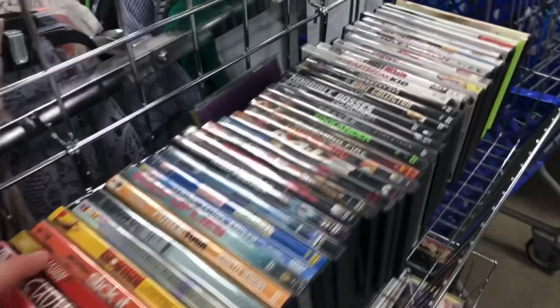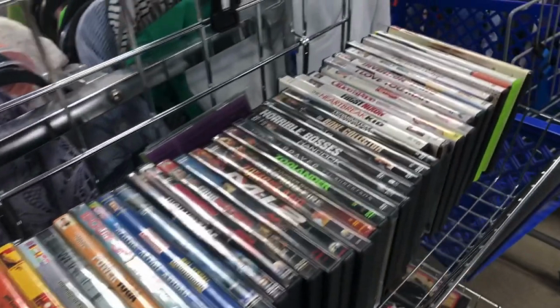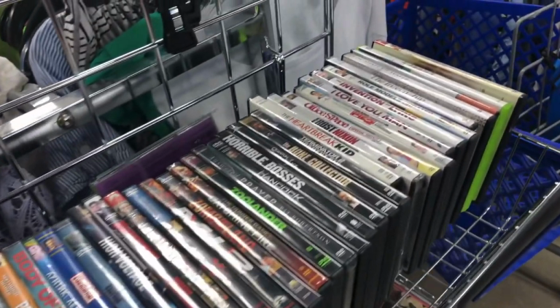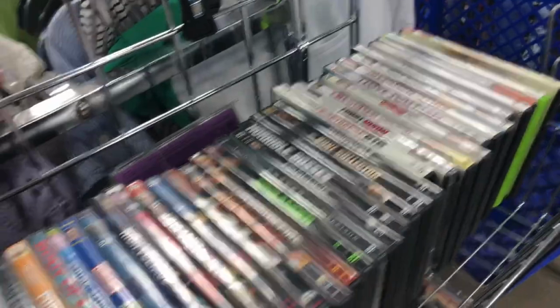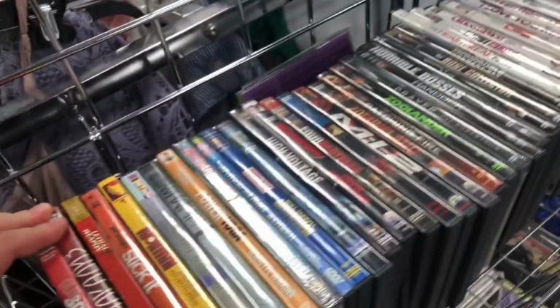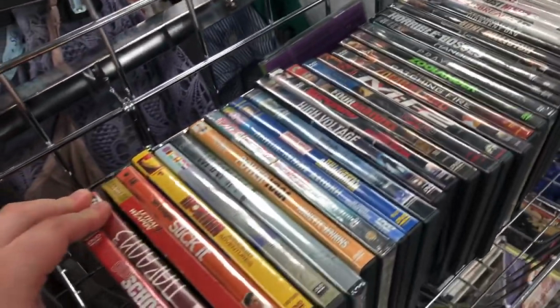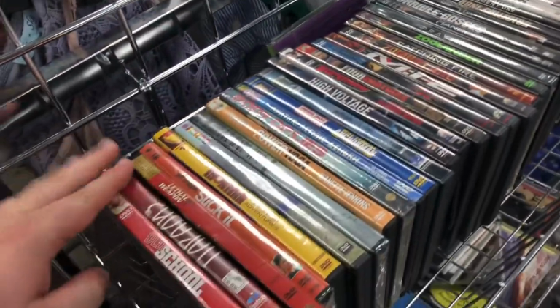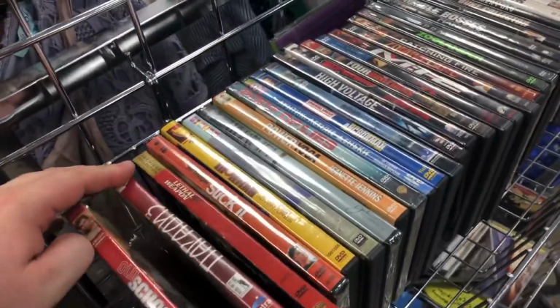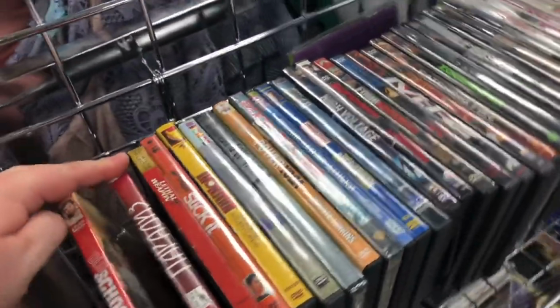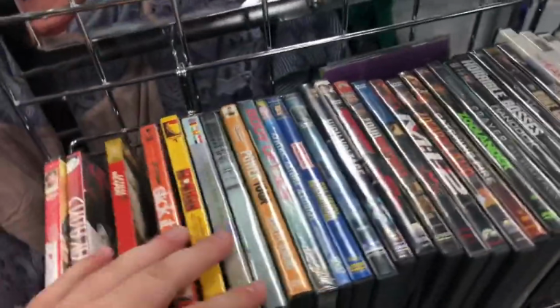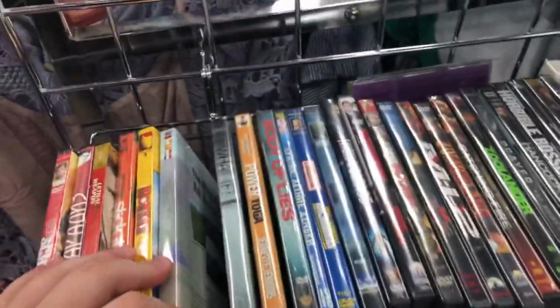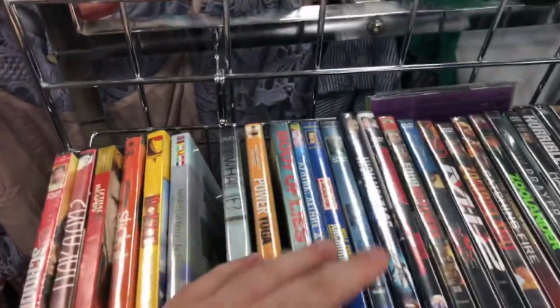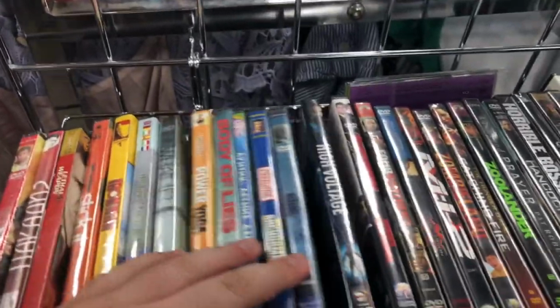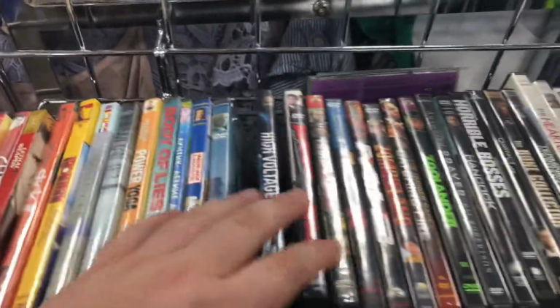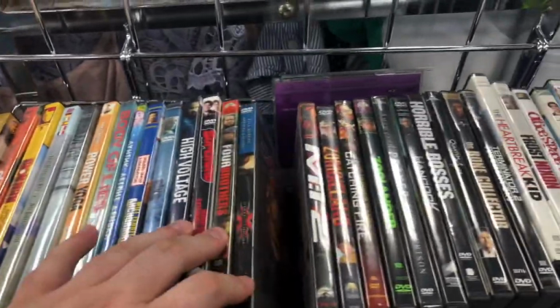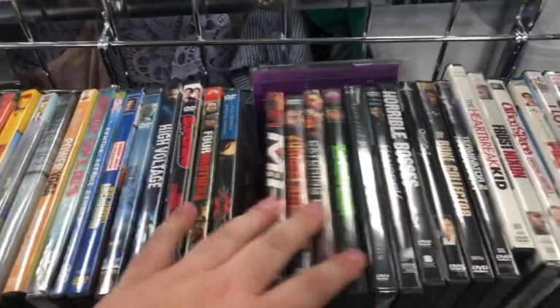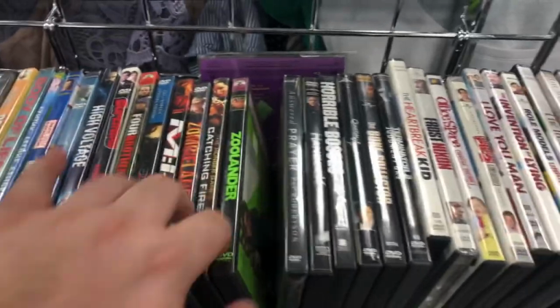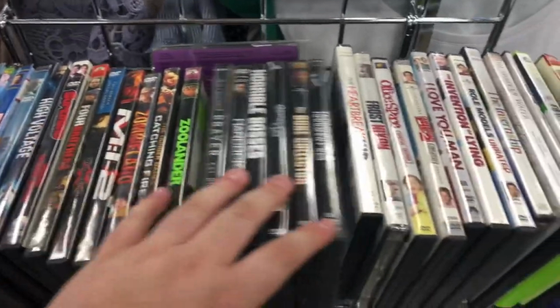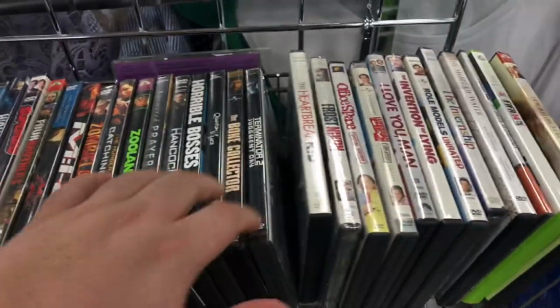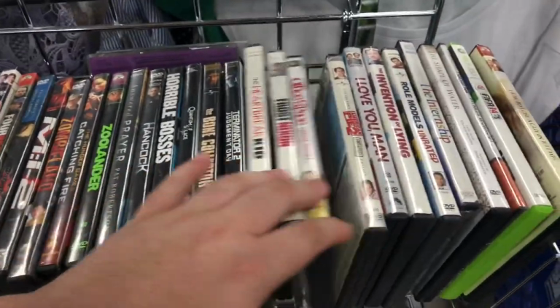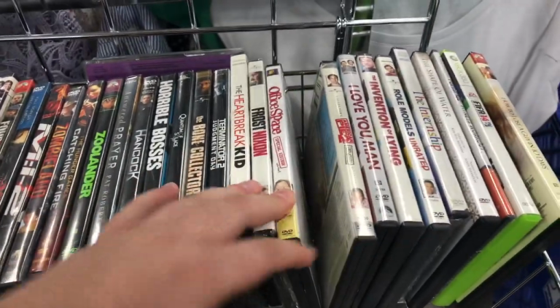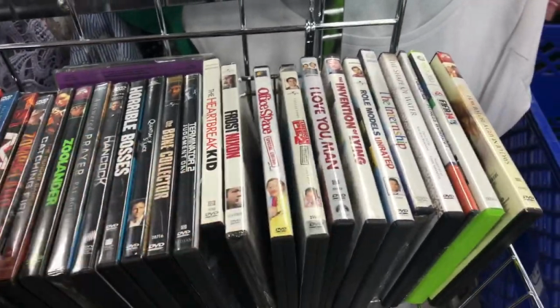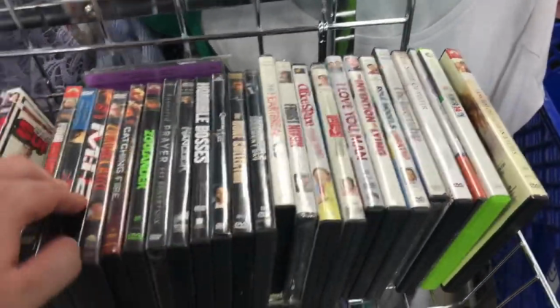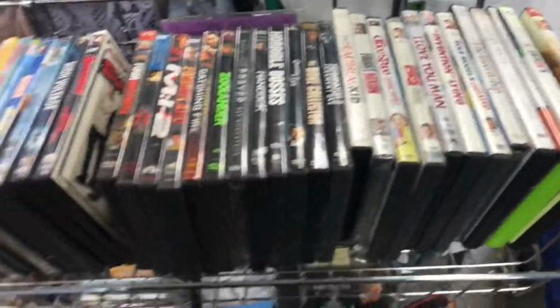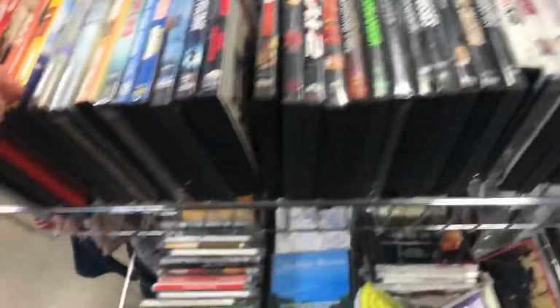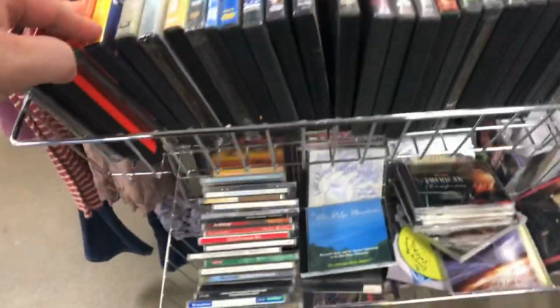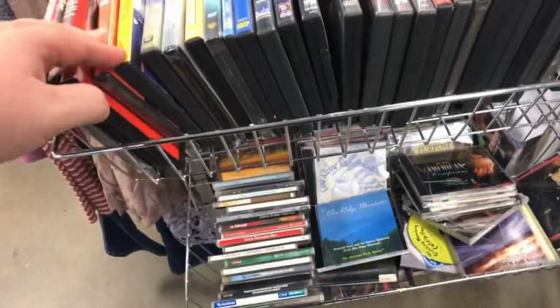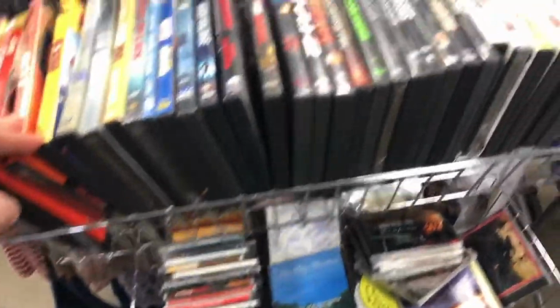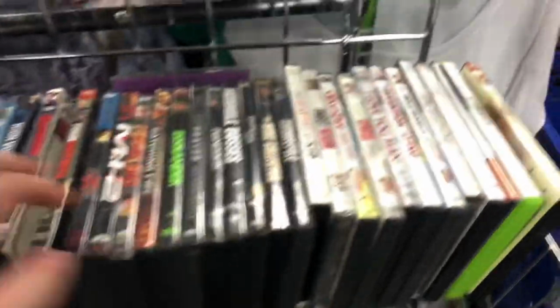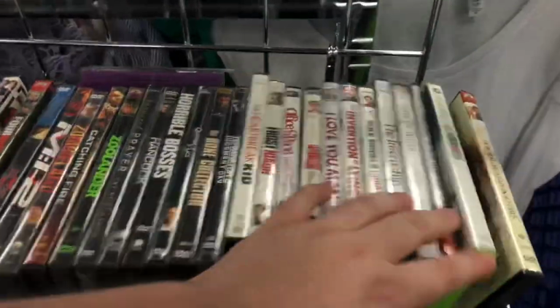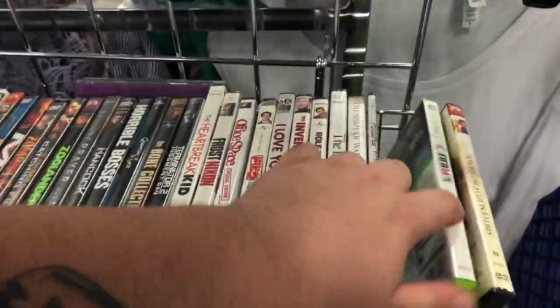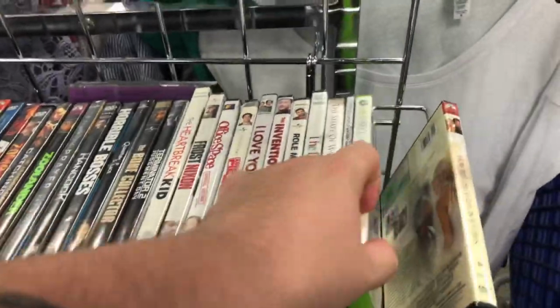Here's a bunch of DVDs. This is the one that had a bunch of Disney Blu-rays before, but looks like they're all gone. Just one video game.